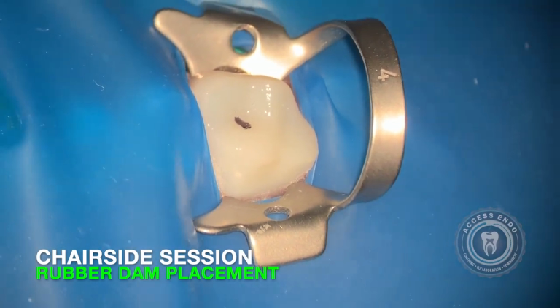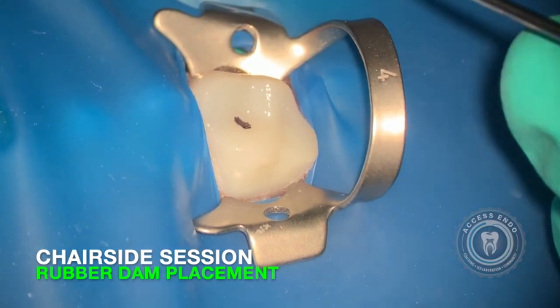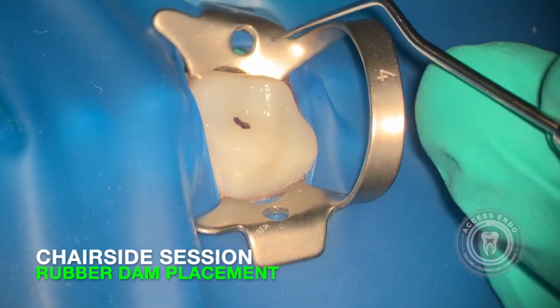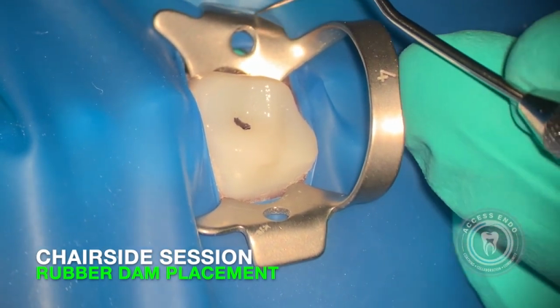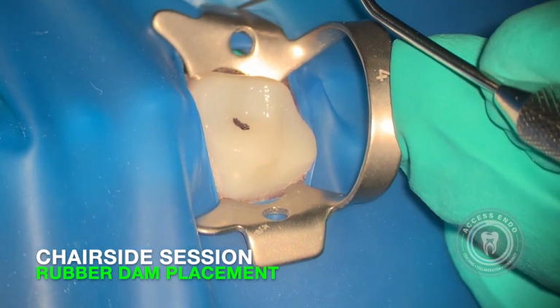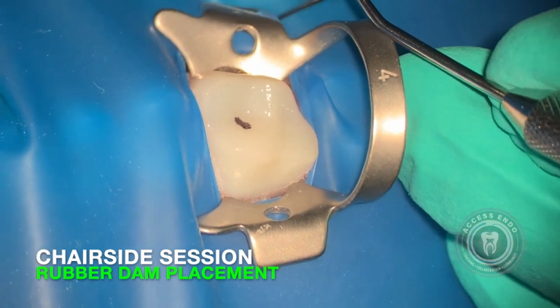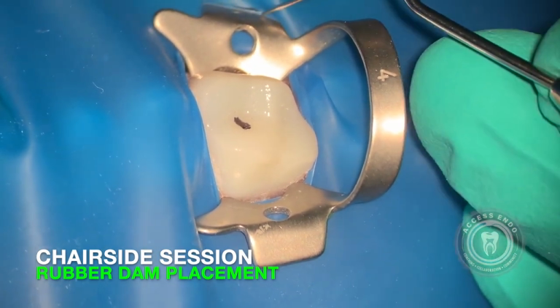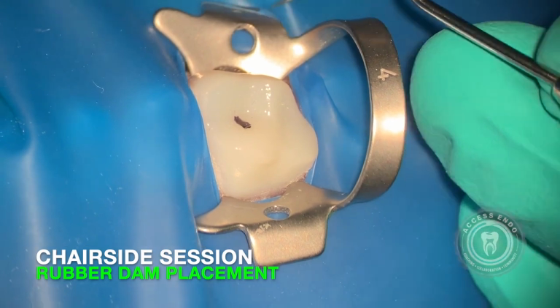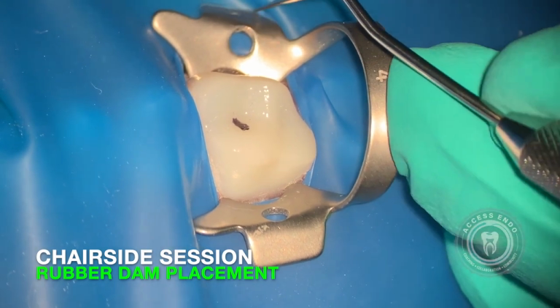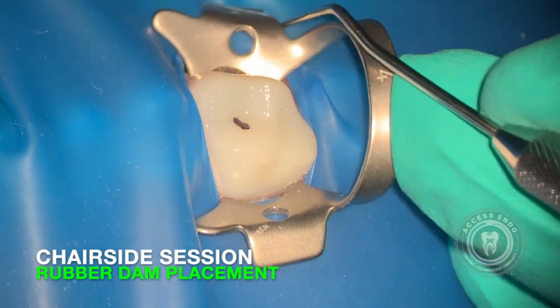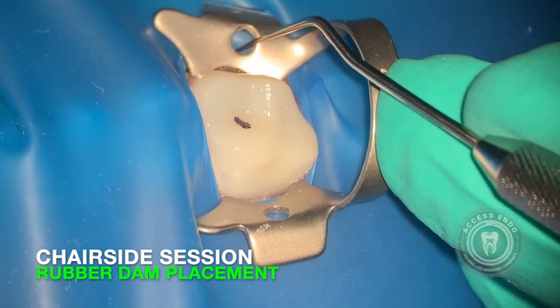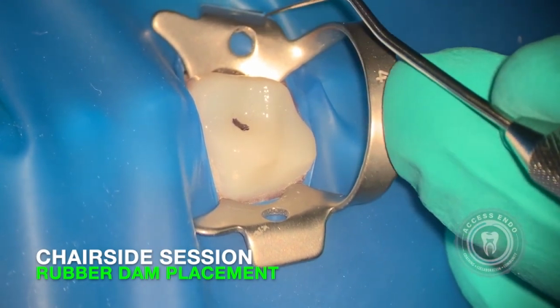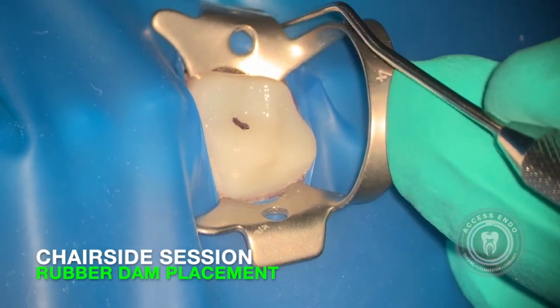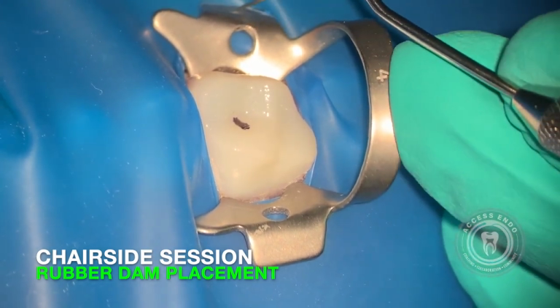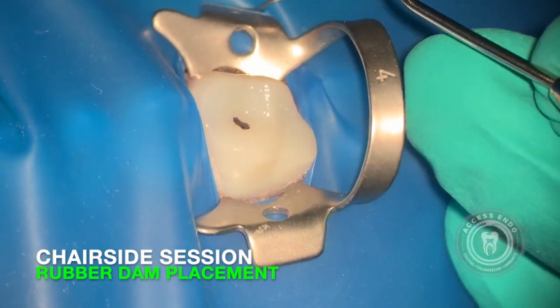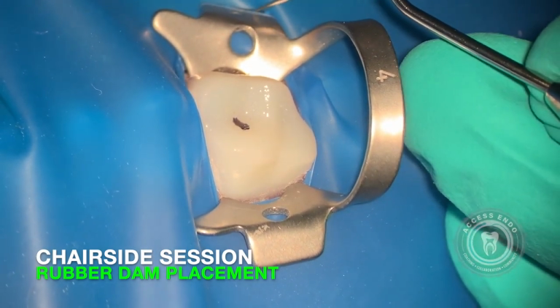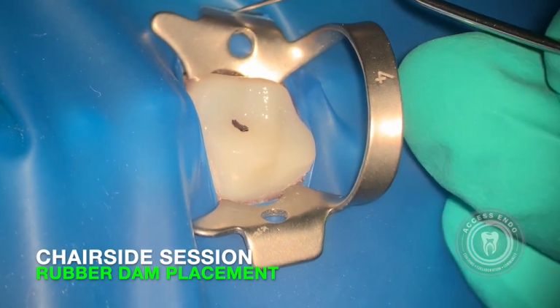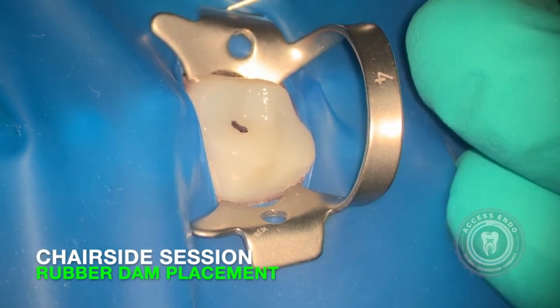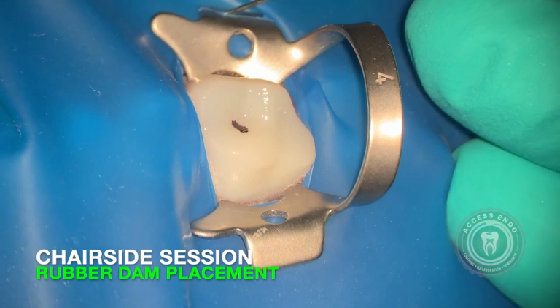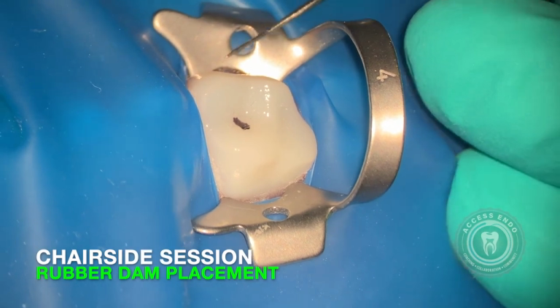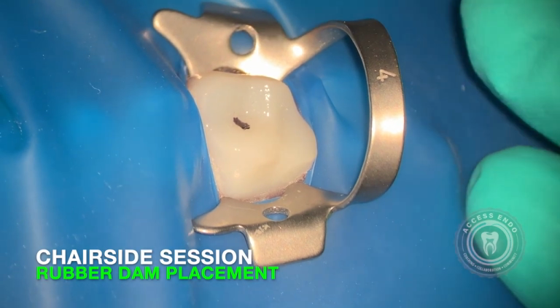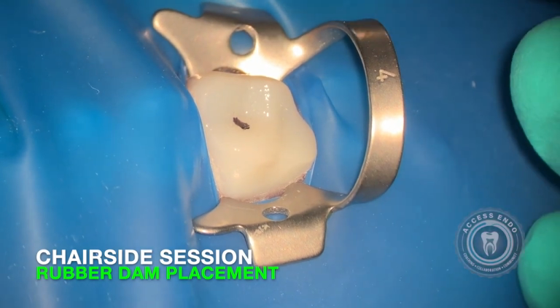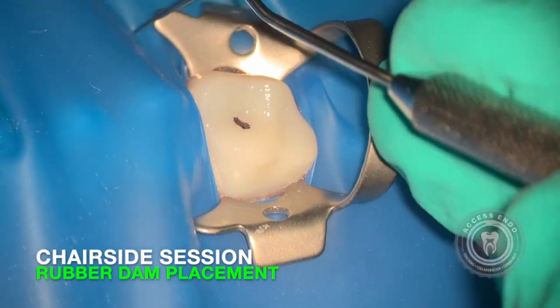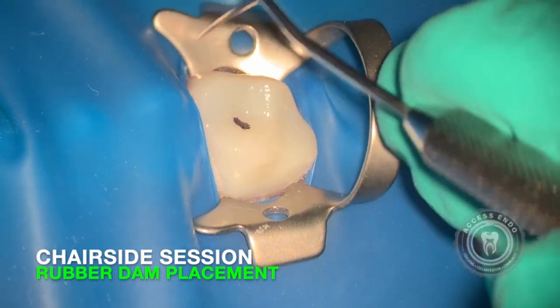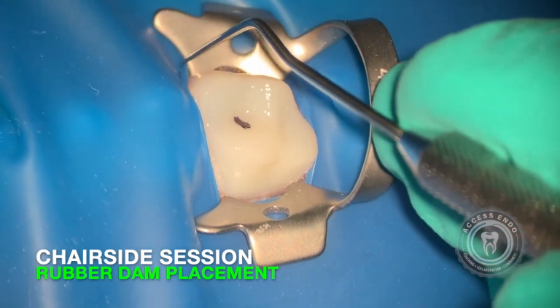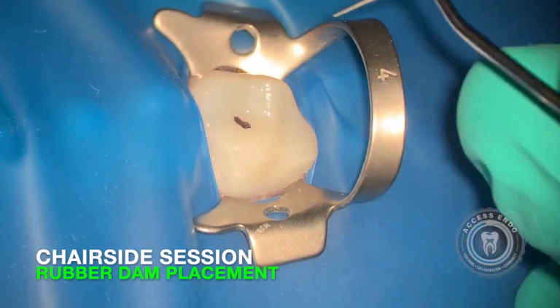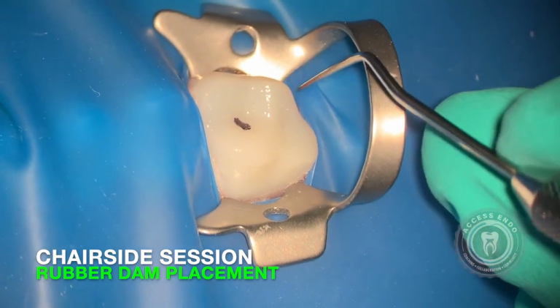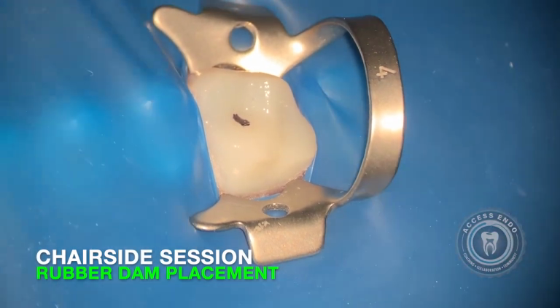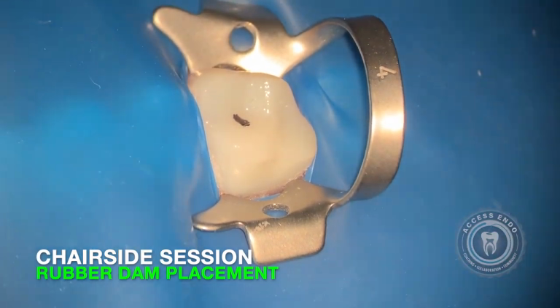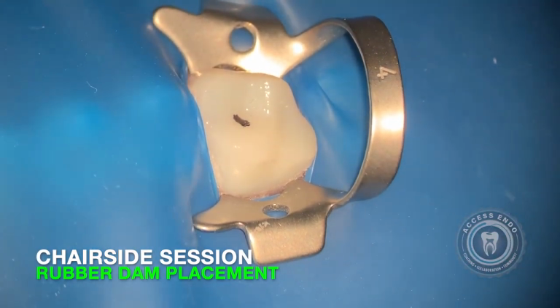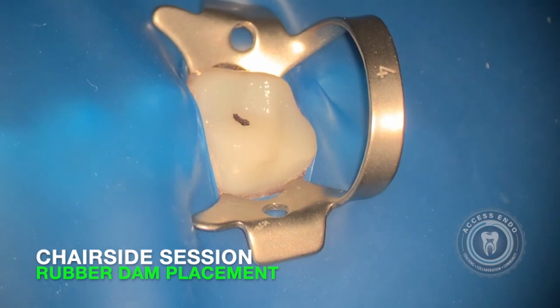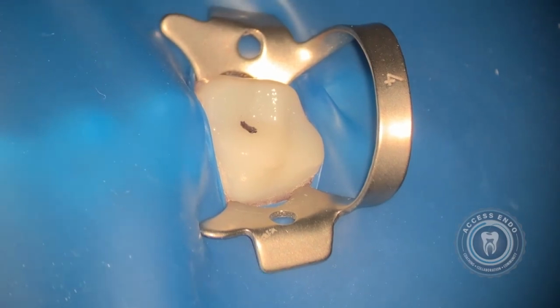You can see it got caught there a little bit, so I'll come back and just nudge it off. Sometimes it takes a little bit of effort or it gets caught like this — you can kind of get under it and flip it back like that. And now we've got our rubber dam in place nicely.